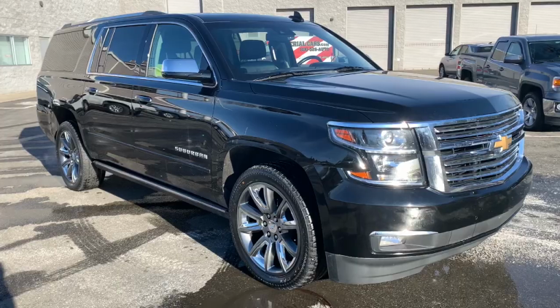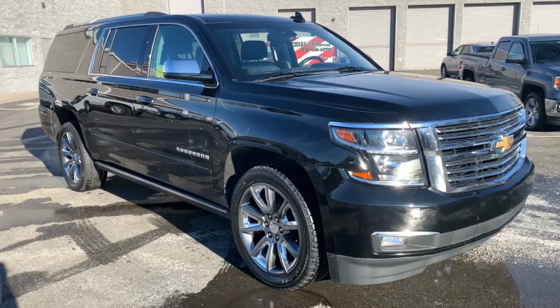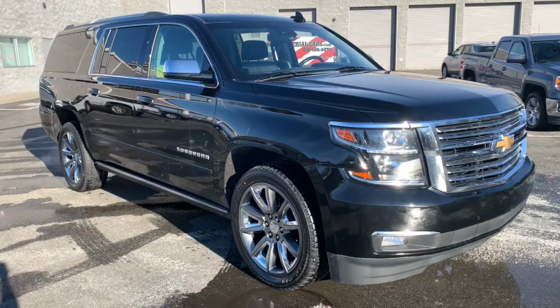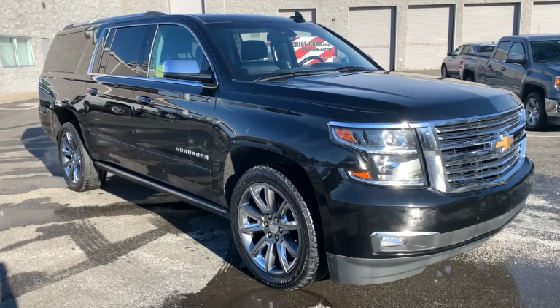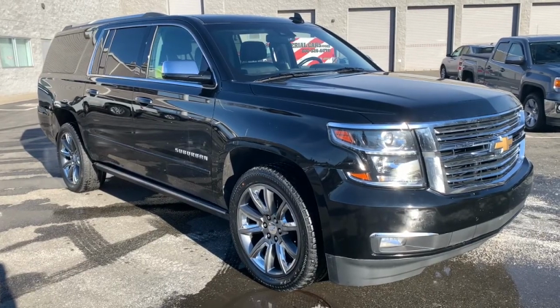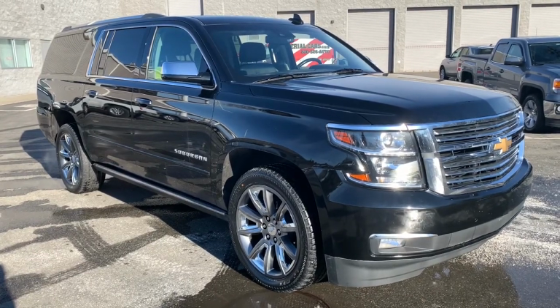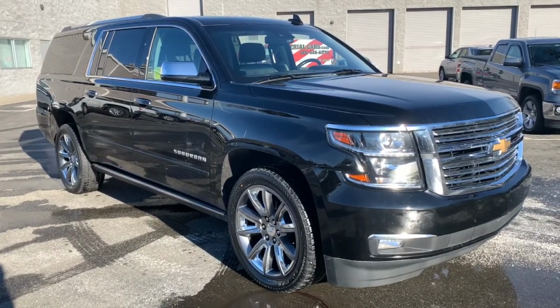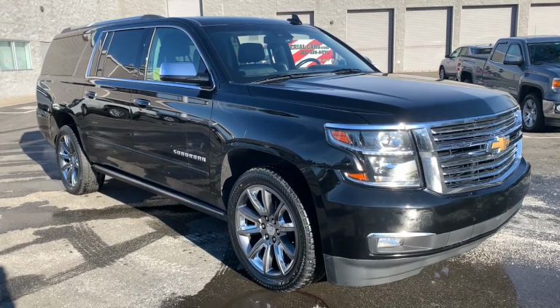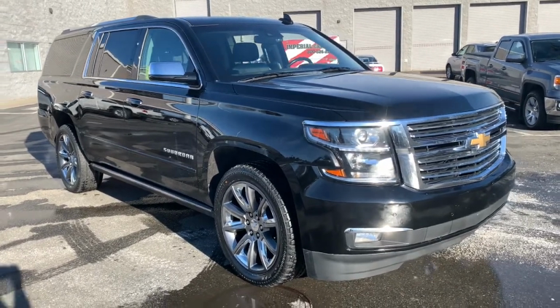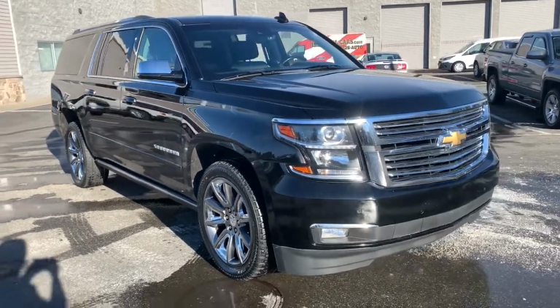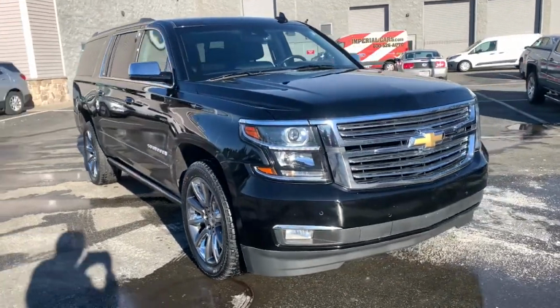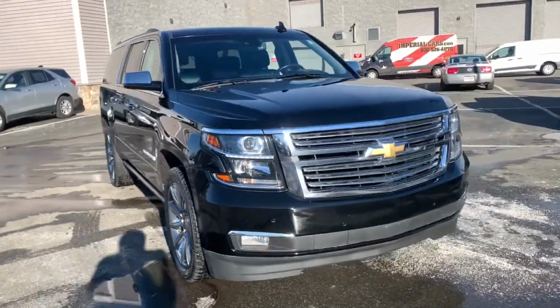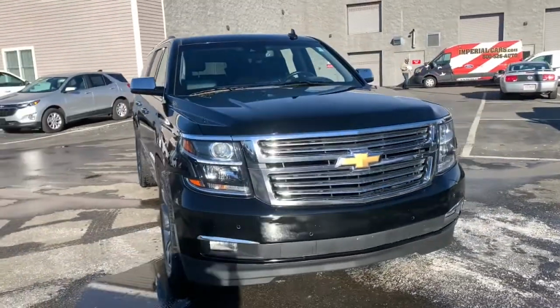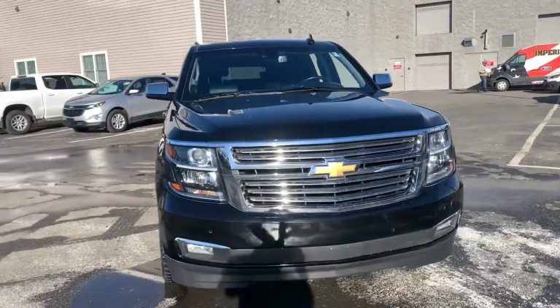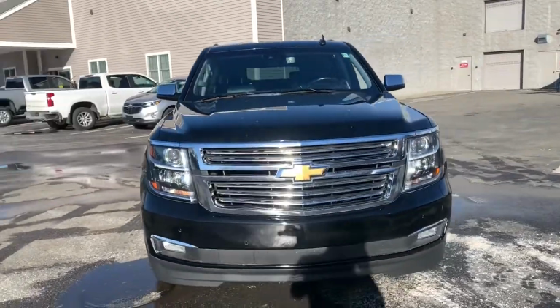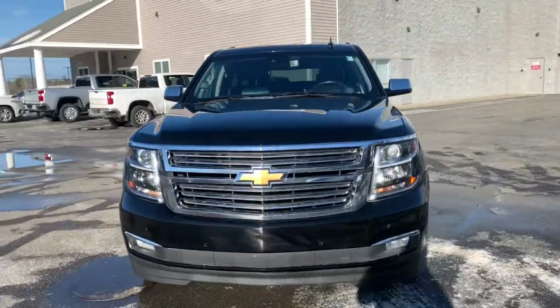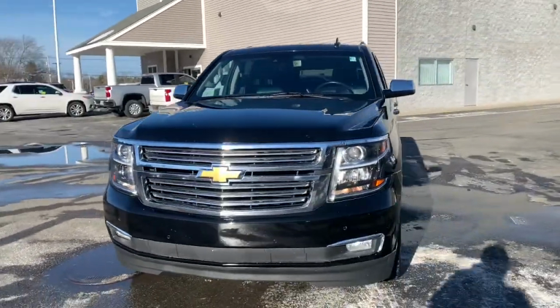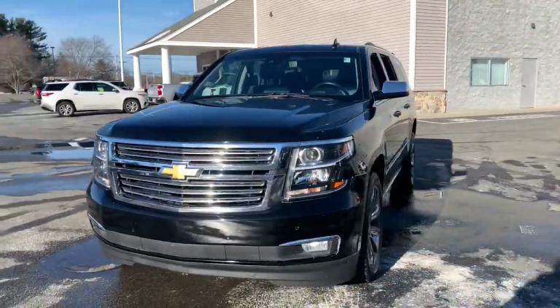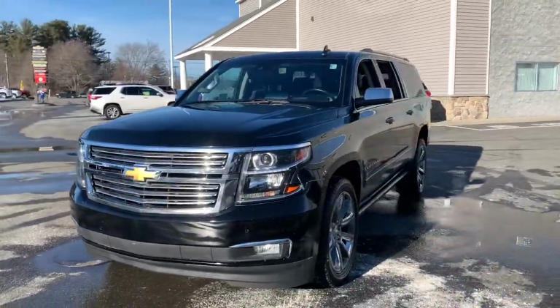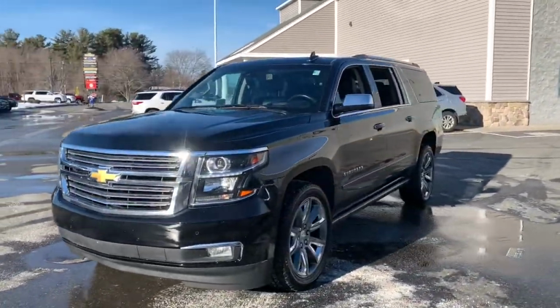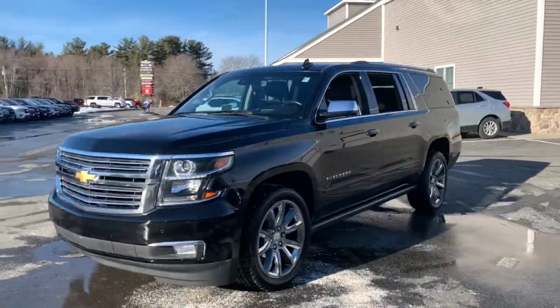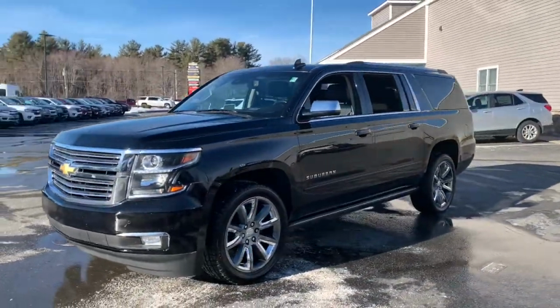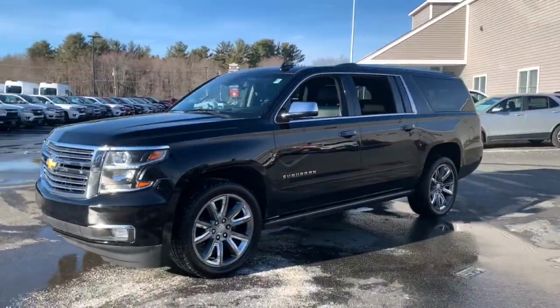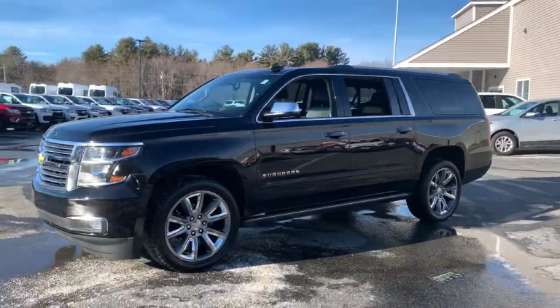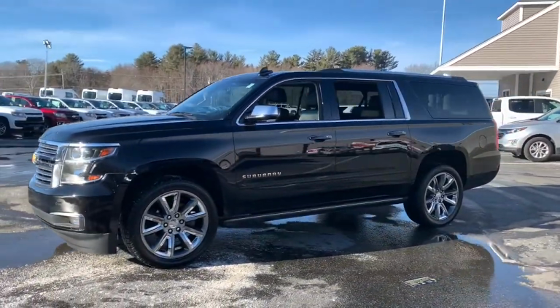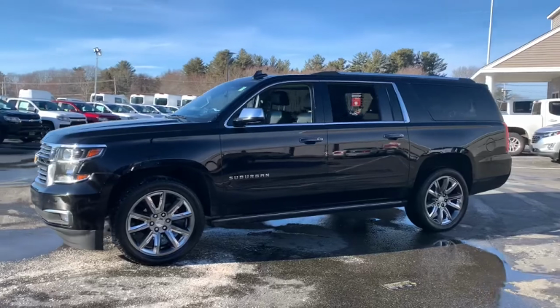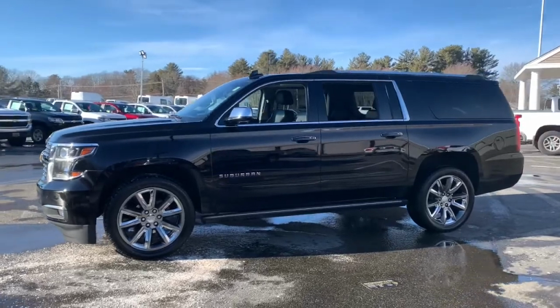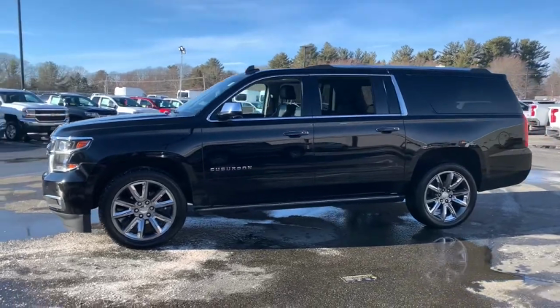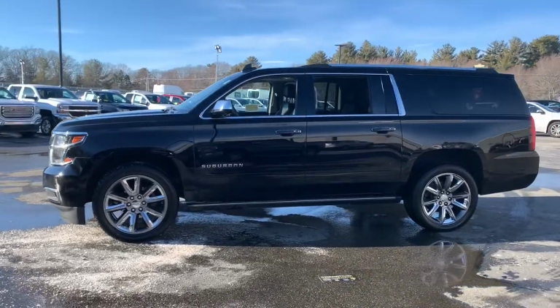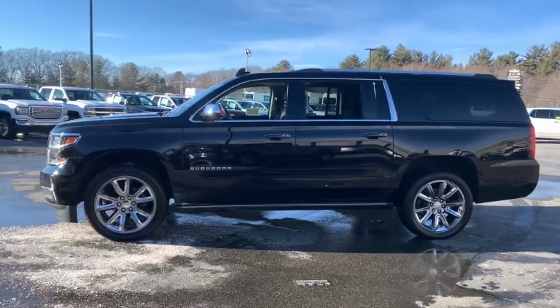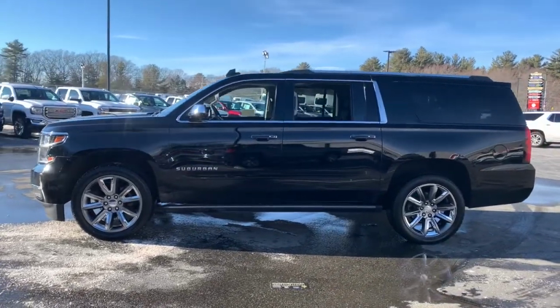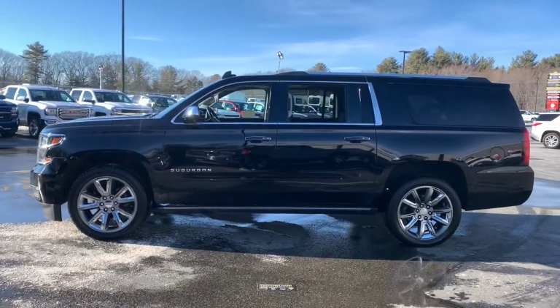Get acquainted with the 2017 Chevrolet Suburban. With less than 60,000 miles on the odometer, this vehicle stands out from the rest. The iconic family hauler keeps getting better.